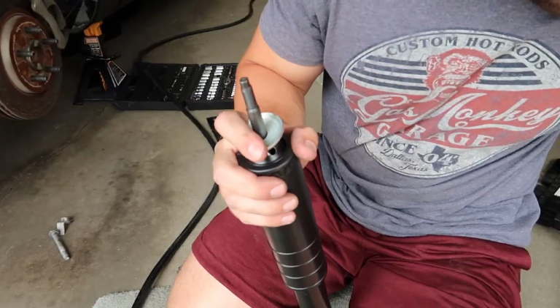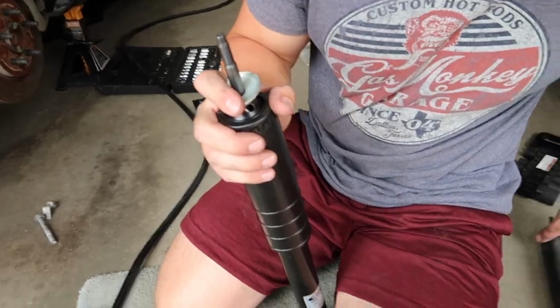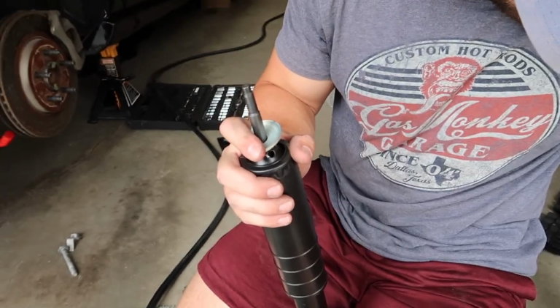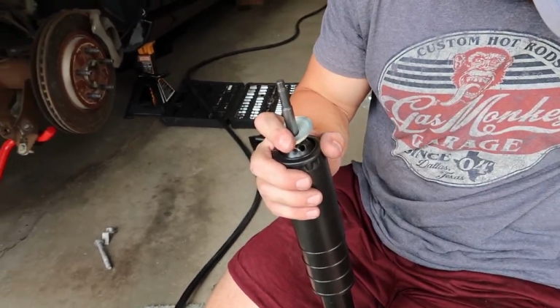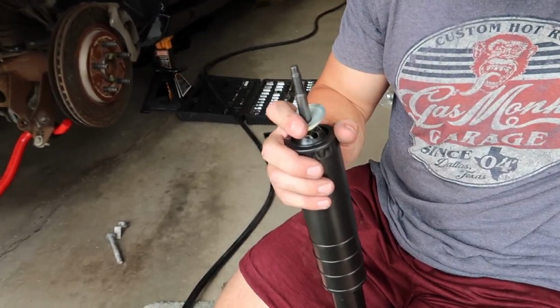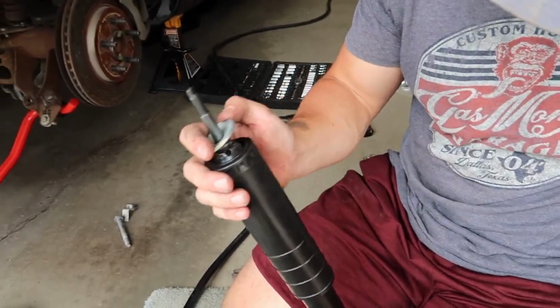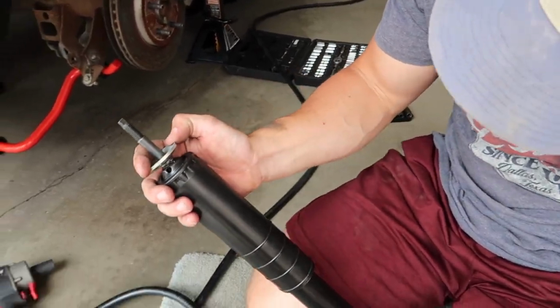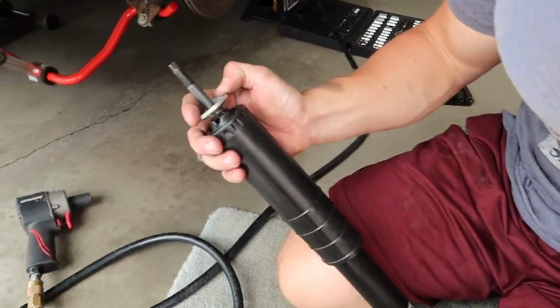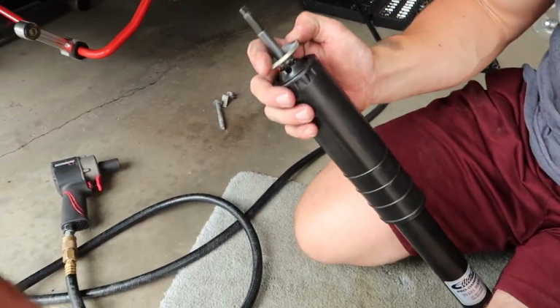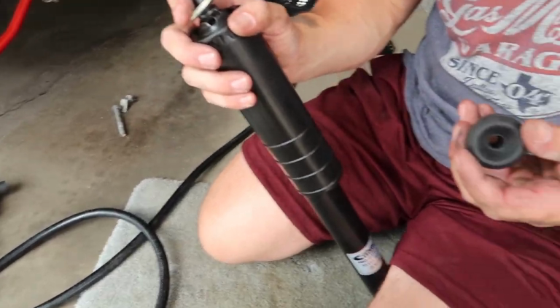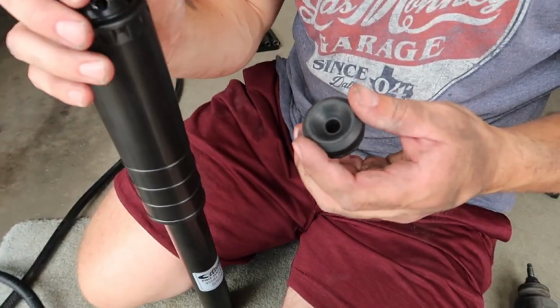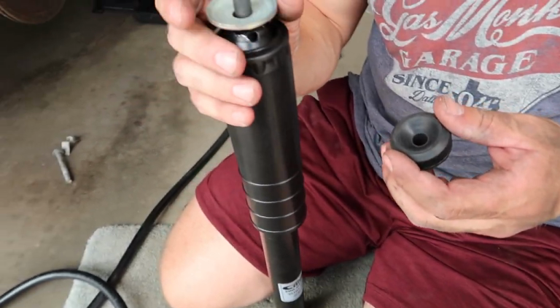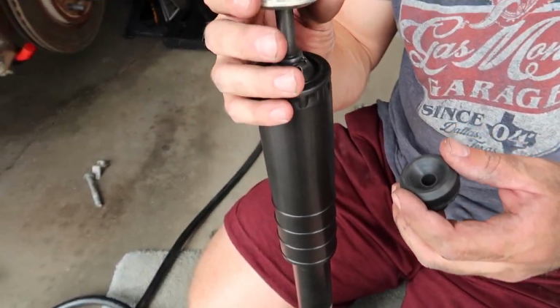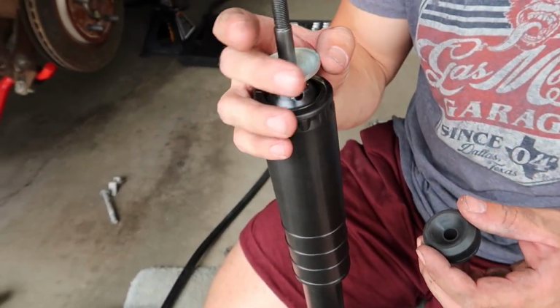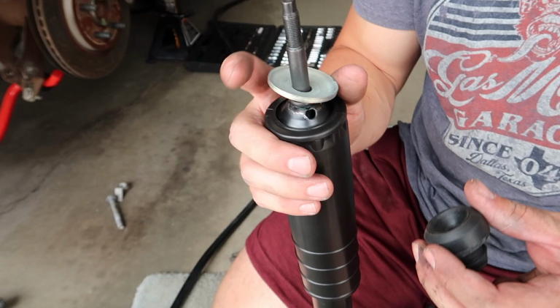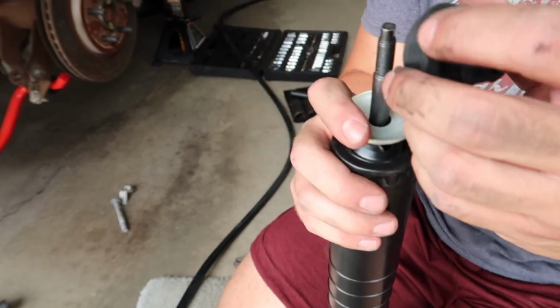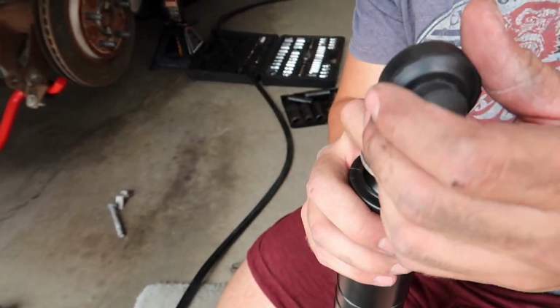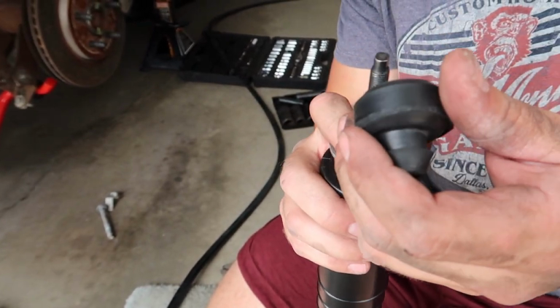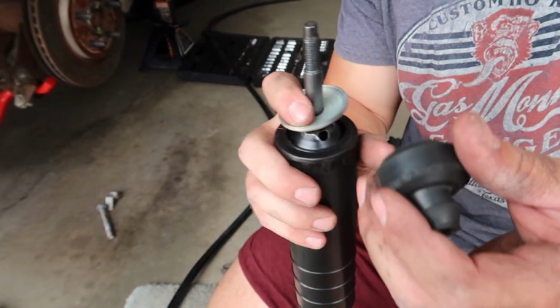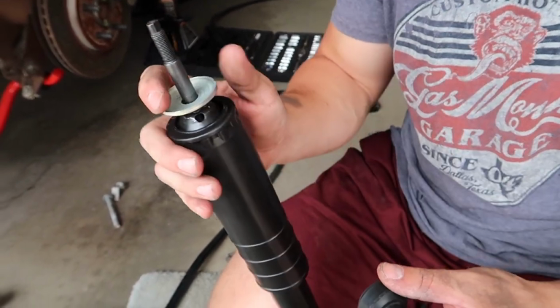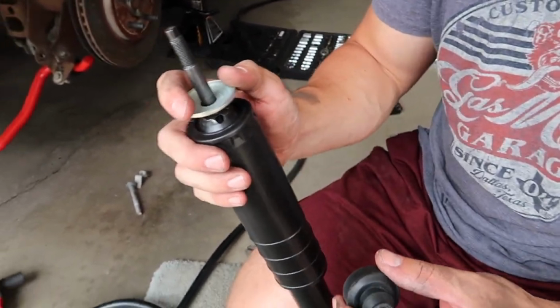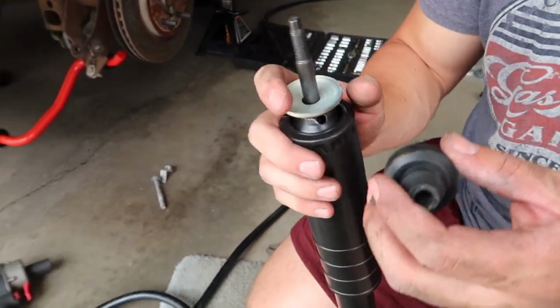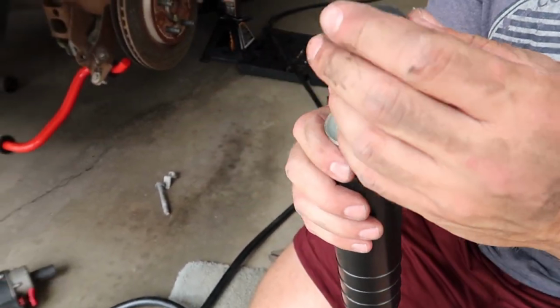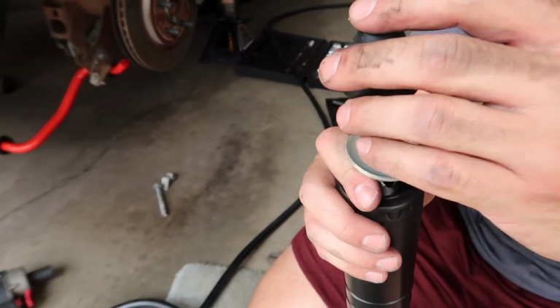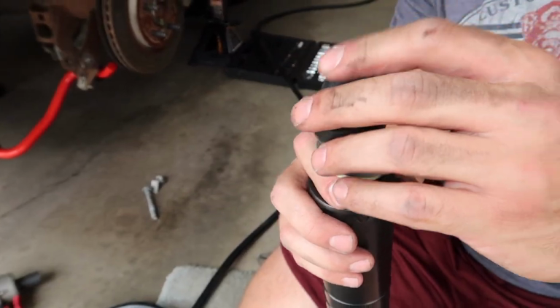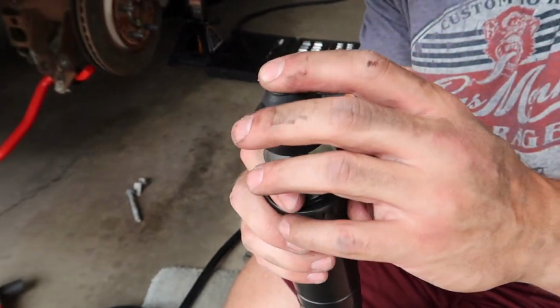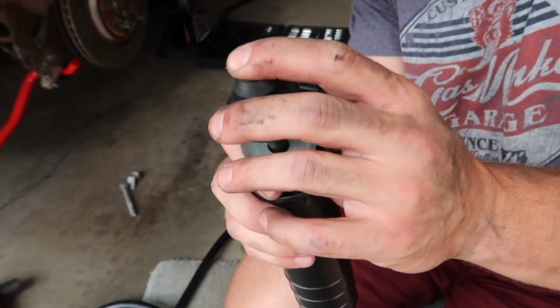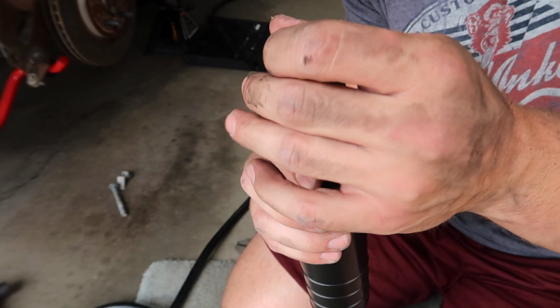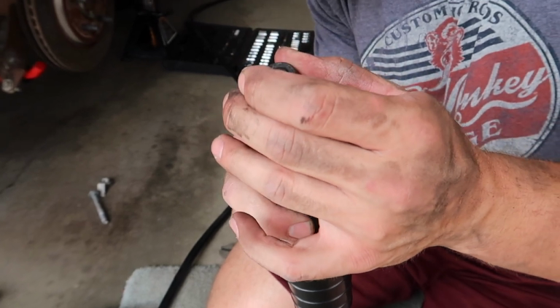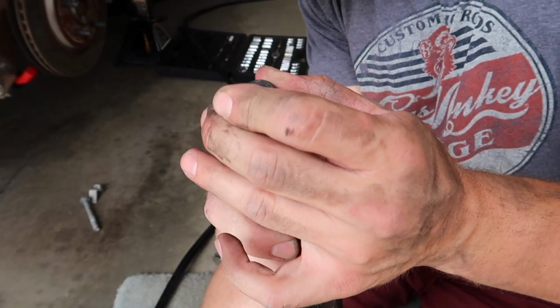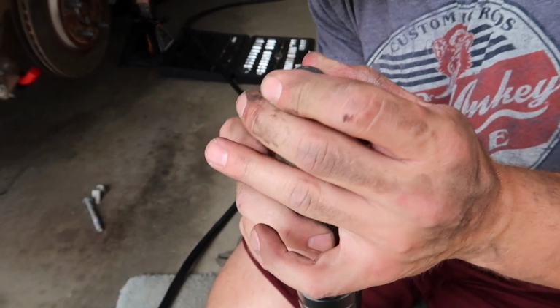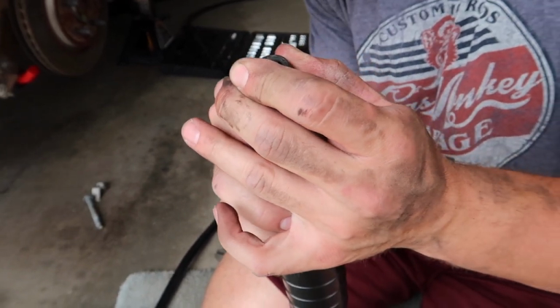We realized as soon as we put these in, we messed up and forgot to put on these bottom rubber pieces and this little metal piece. We're going to put it in. I don't know how we forgot, but we forgot. Now we have to take out the other side and put this back in too.